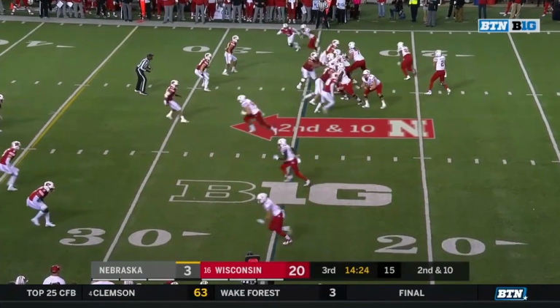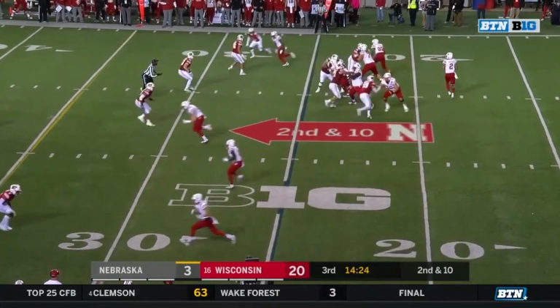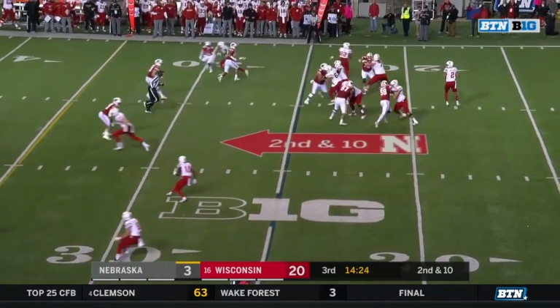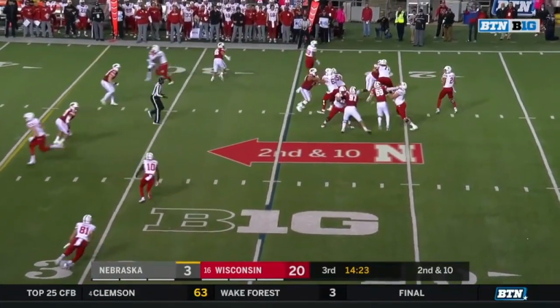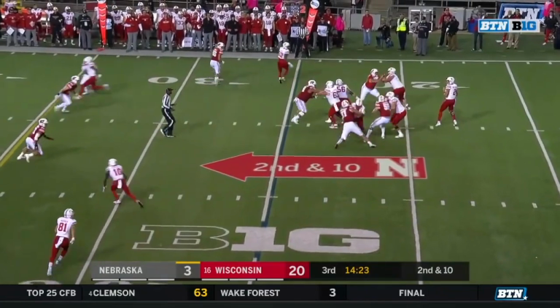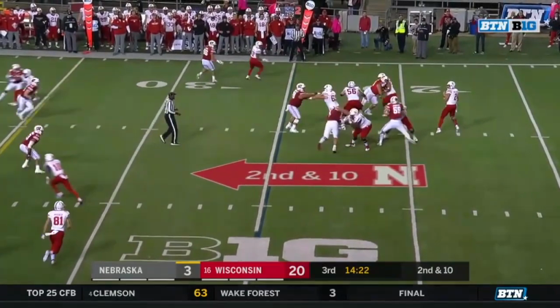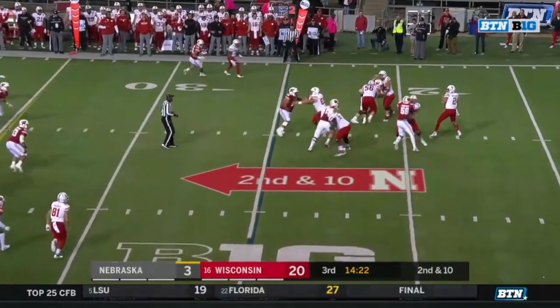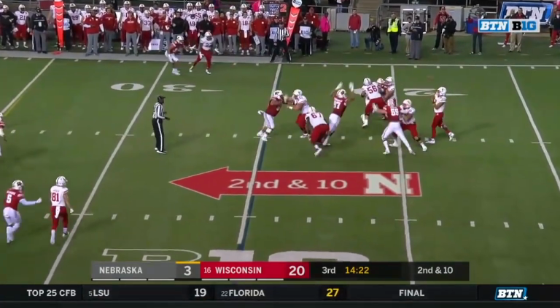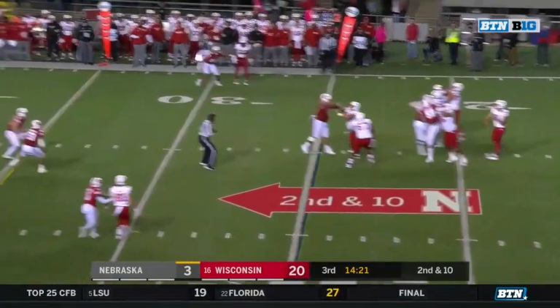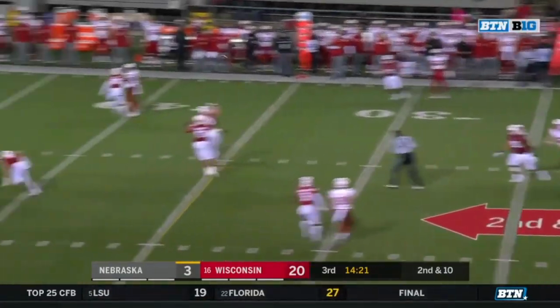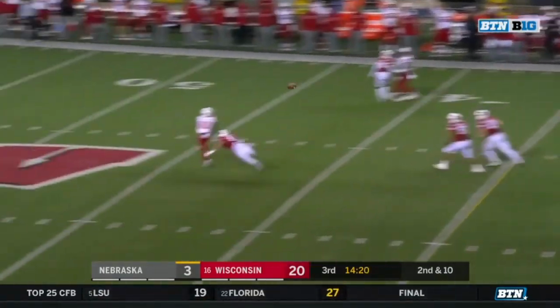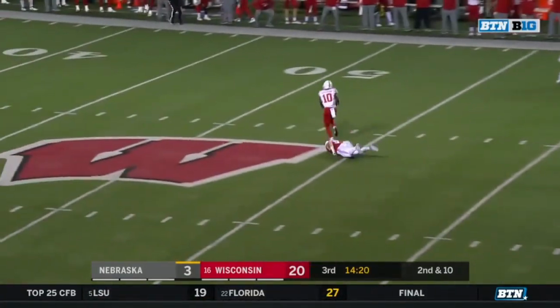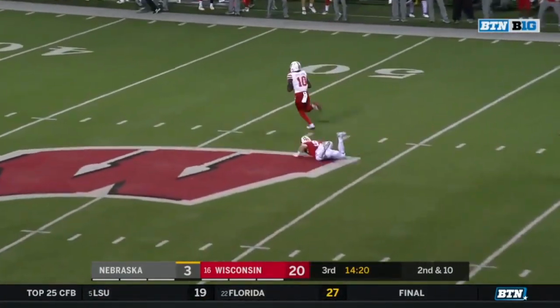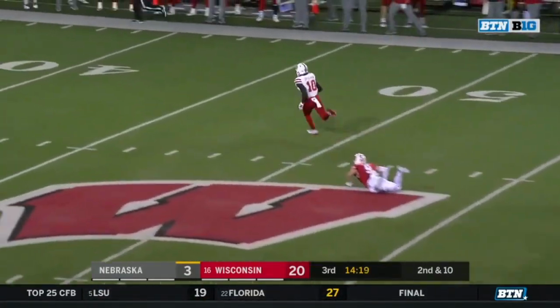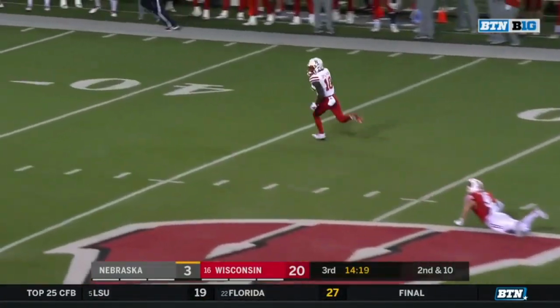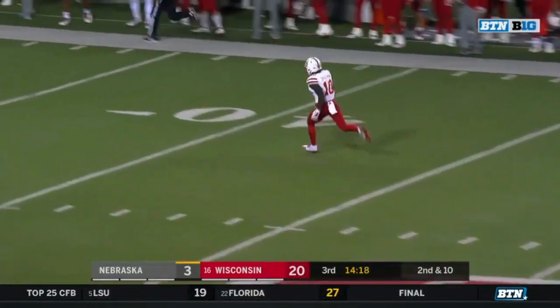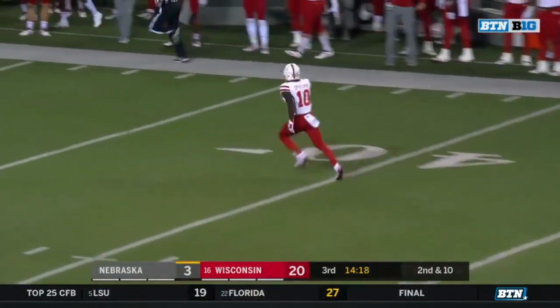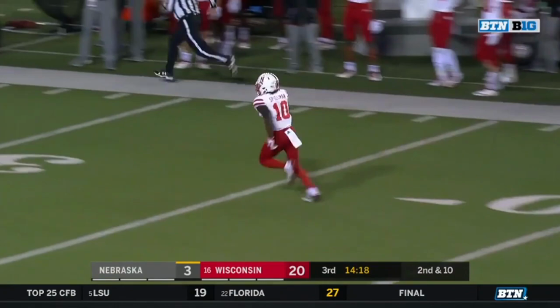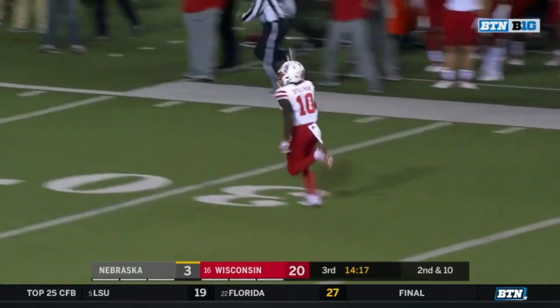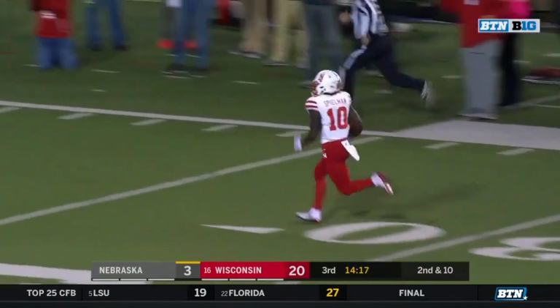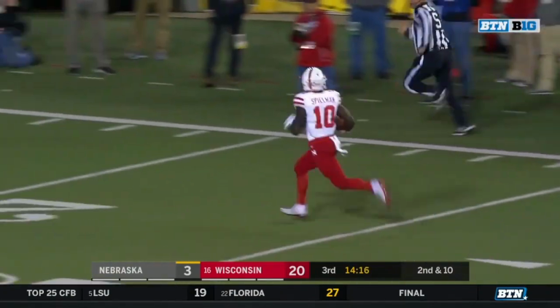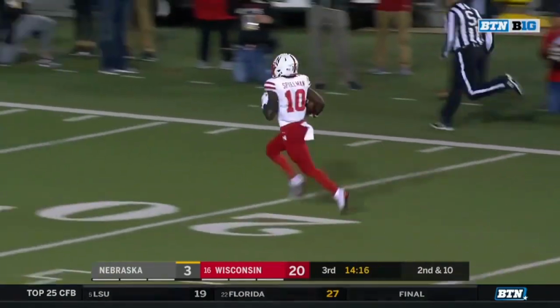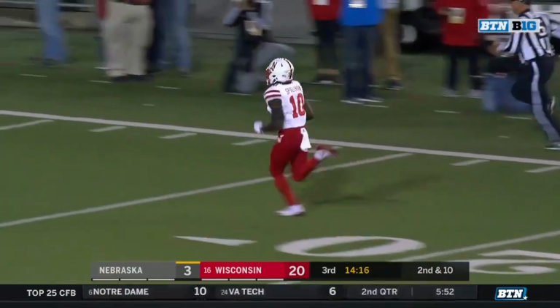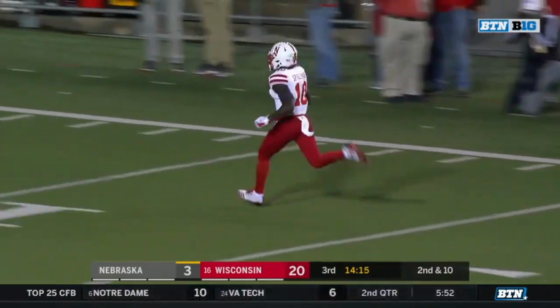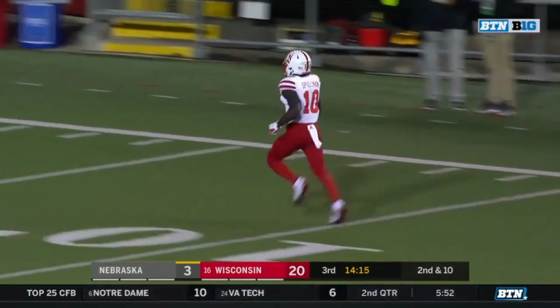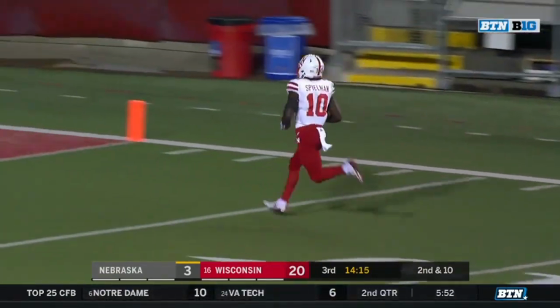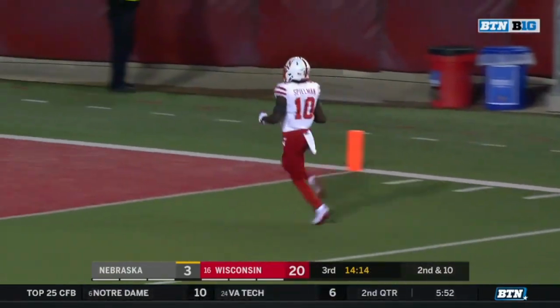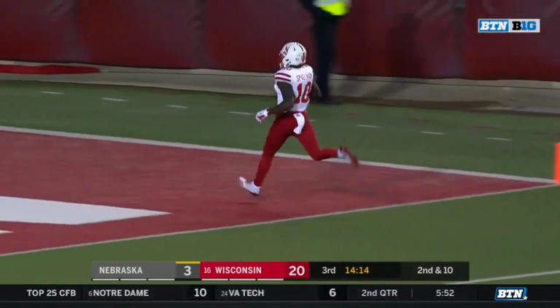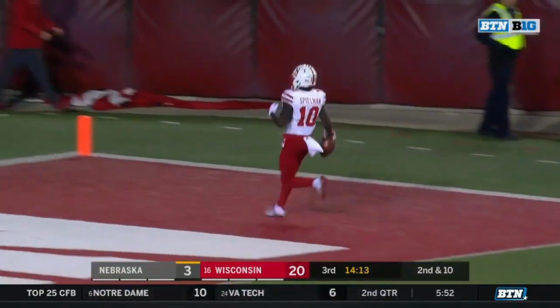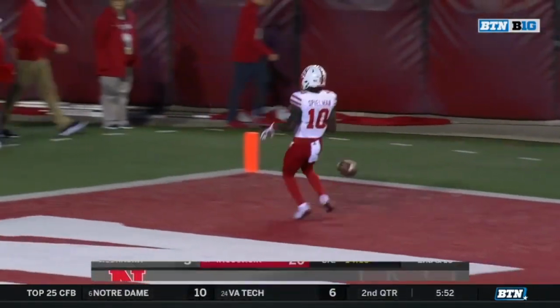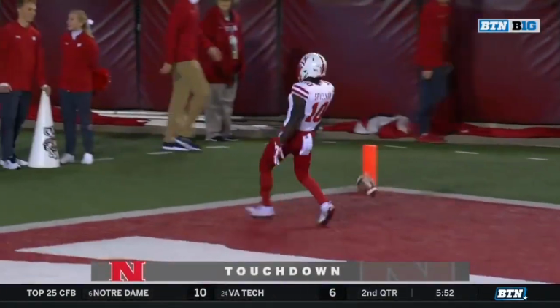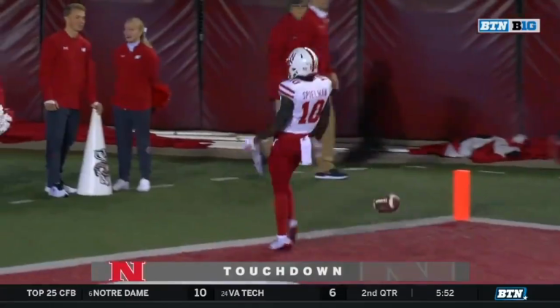Second down — Martinez with all day to throw, Spielman open up in the middle and Spielman is off to the races. Nobody's going to catch J.D. Spielman — 75 yards.